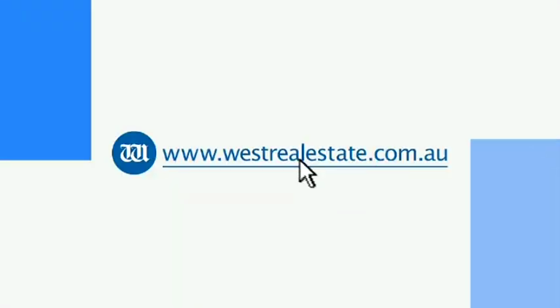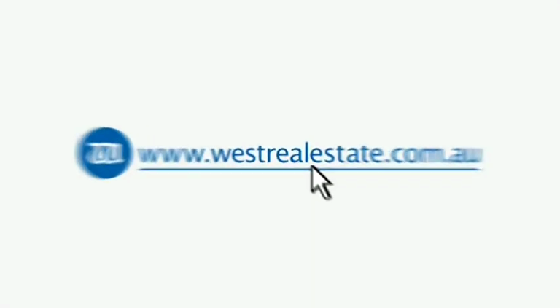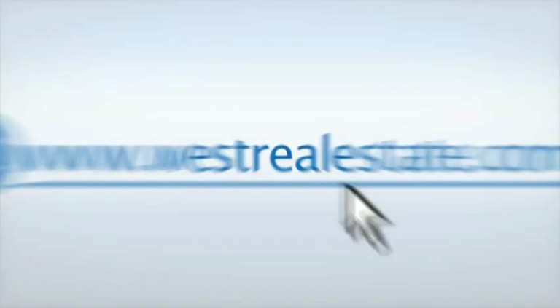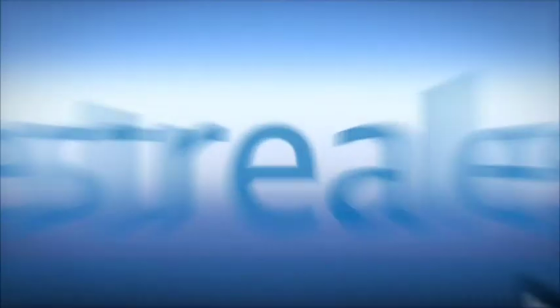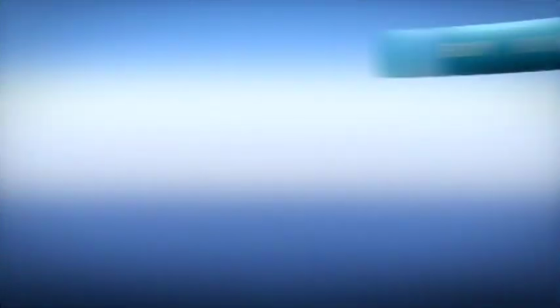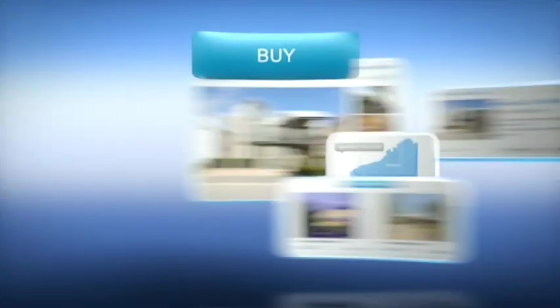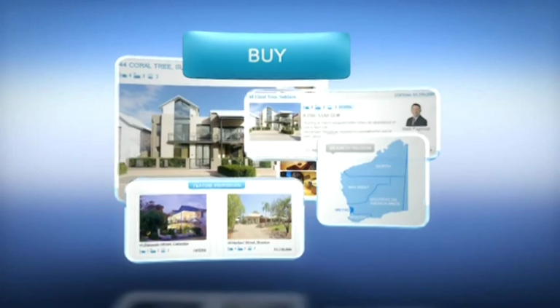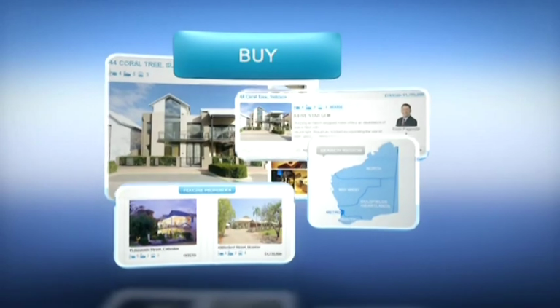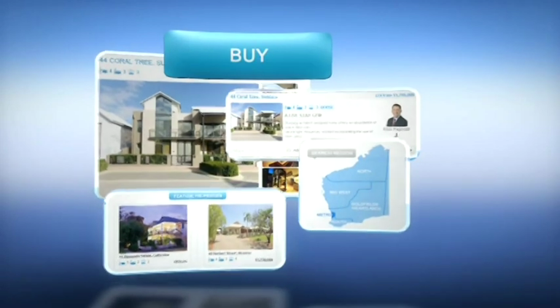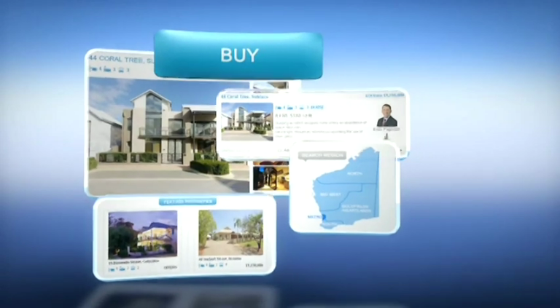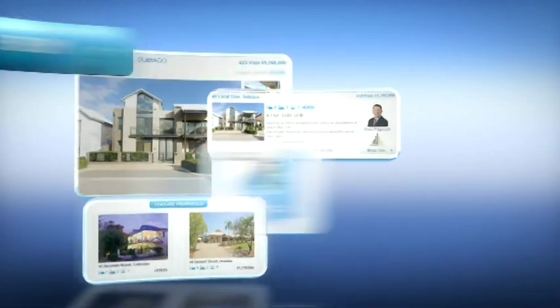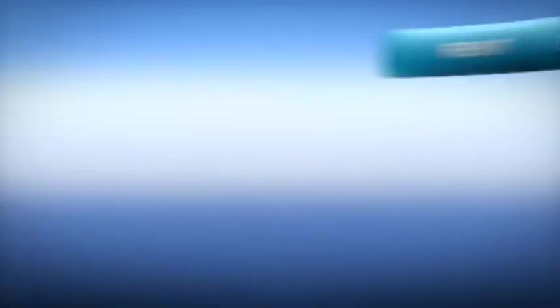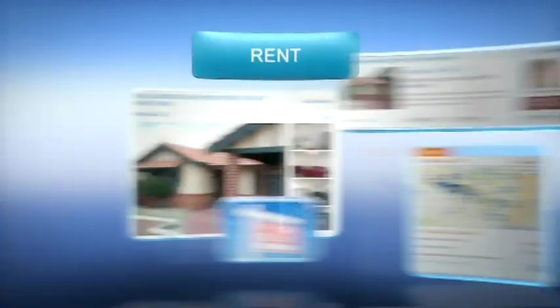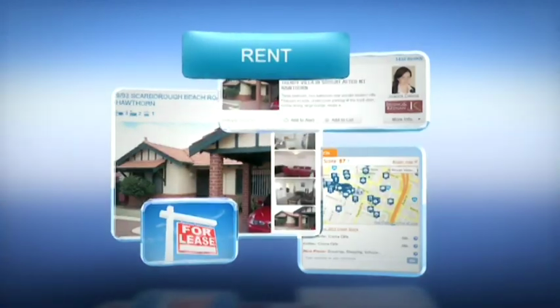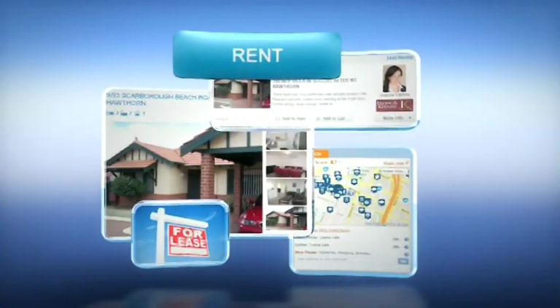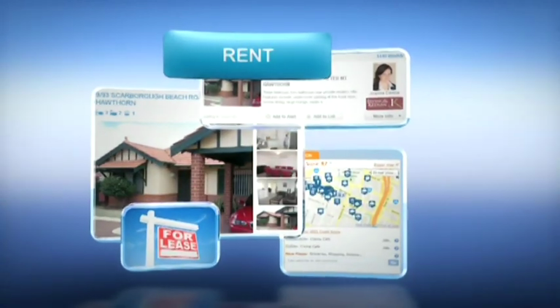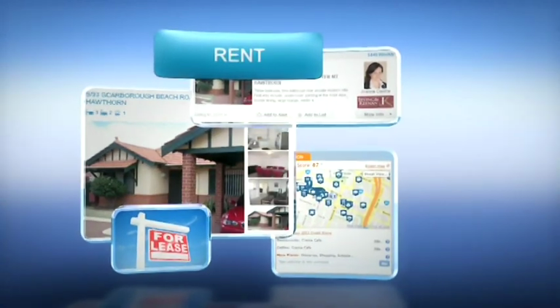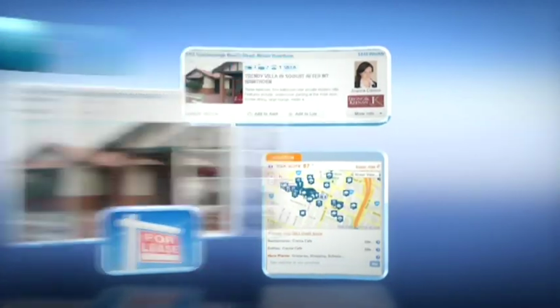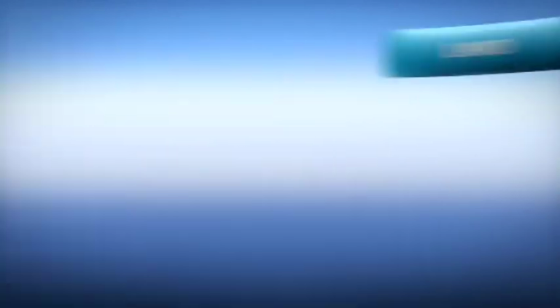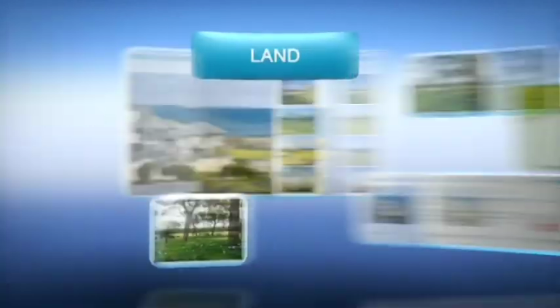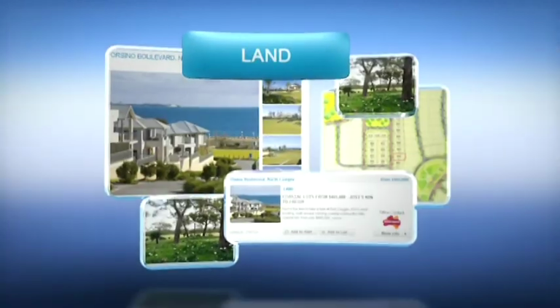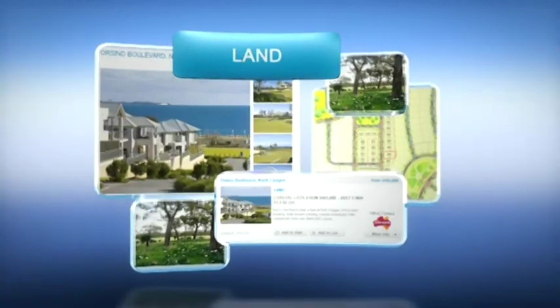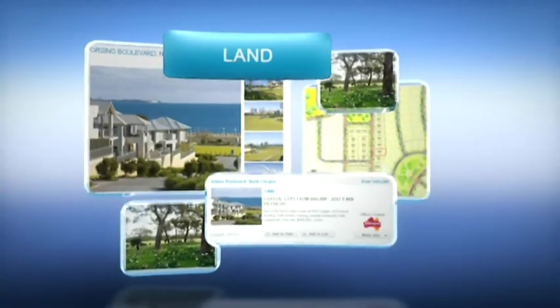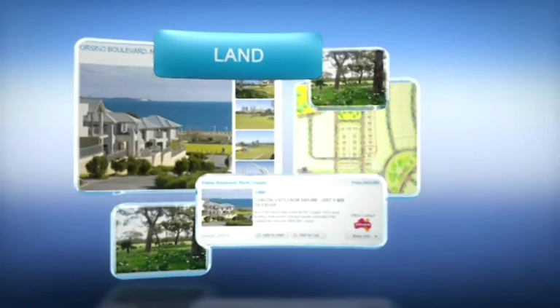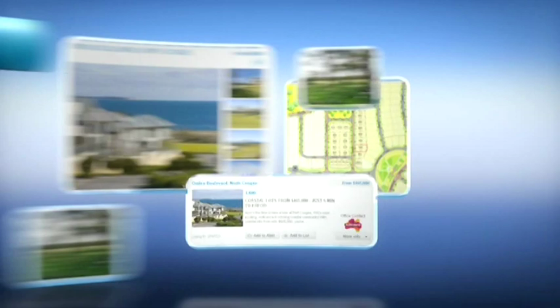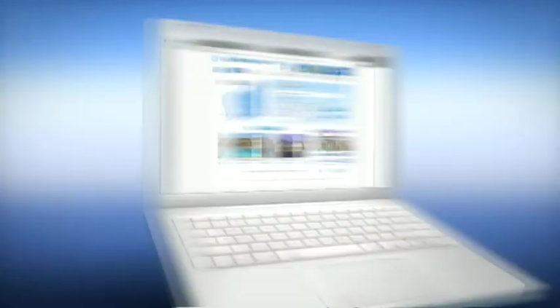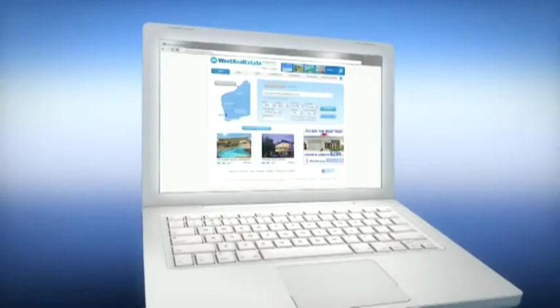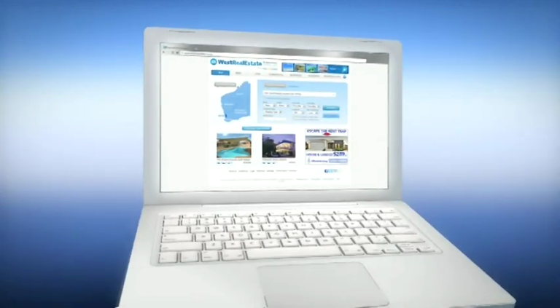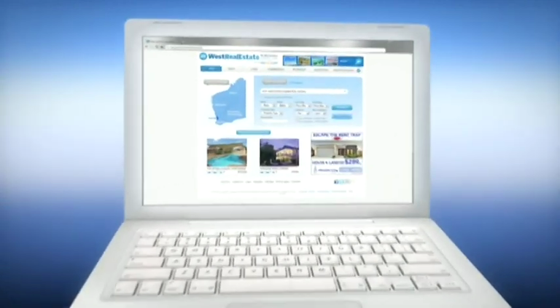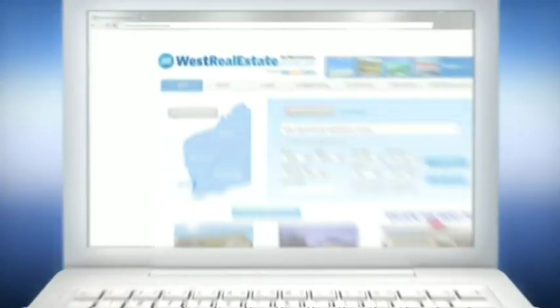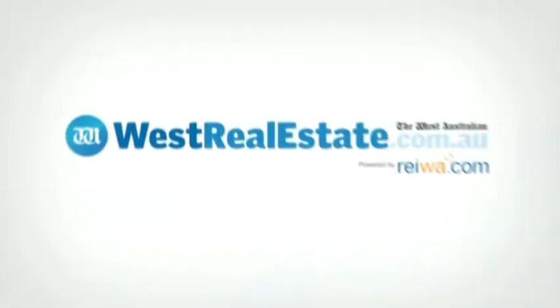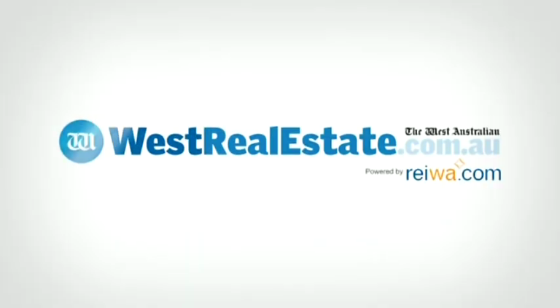For information on all your property needs, whether it be buying, selling or renting, be sure to visit westrealestate.com.au.